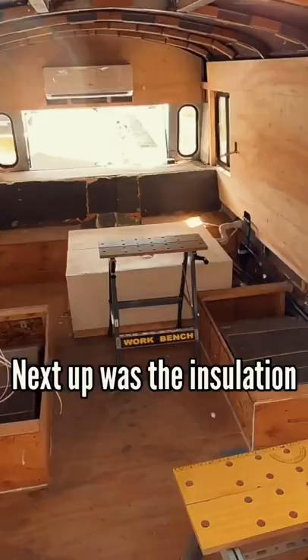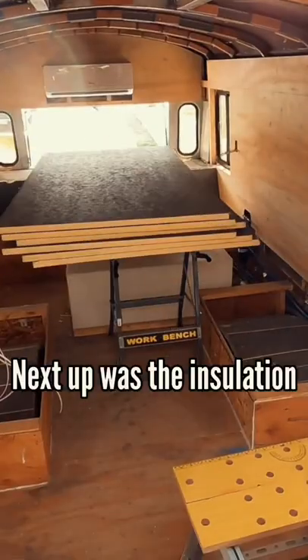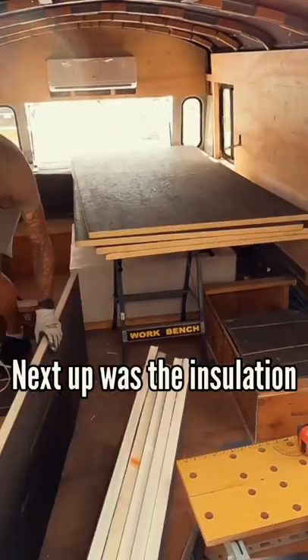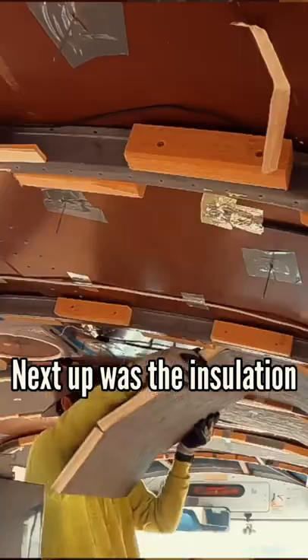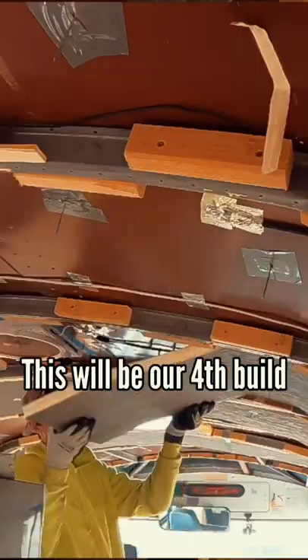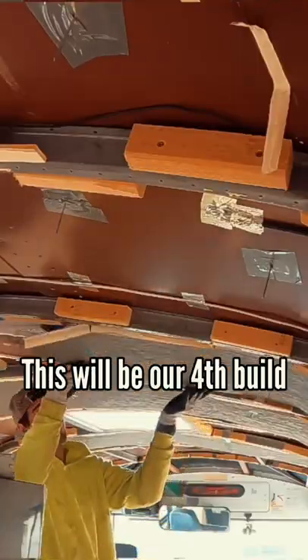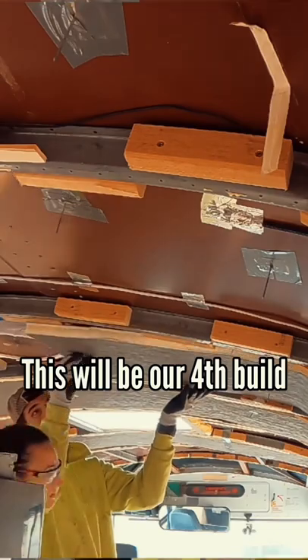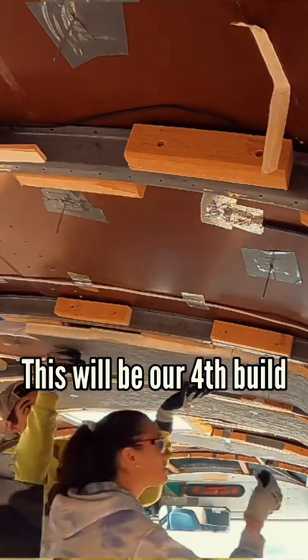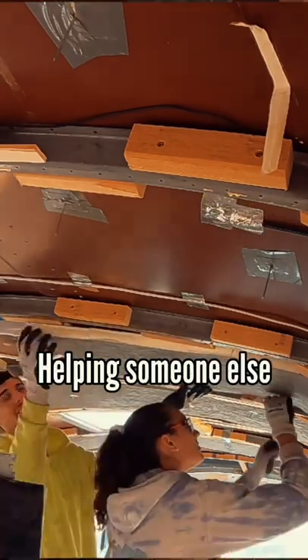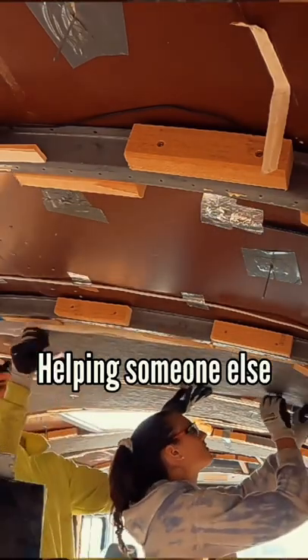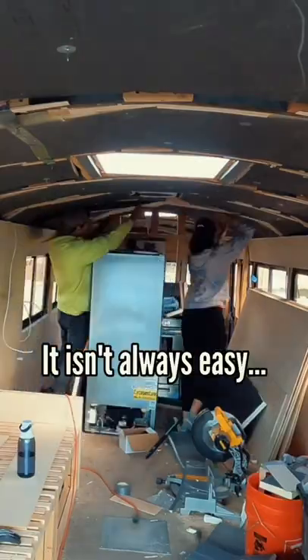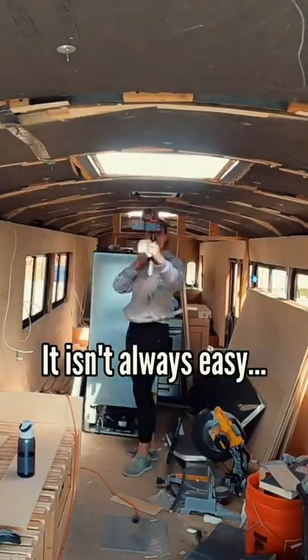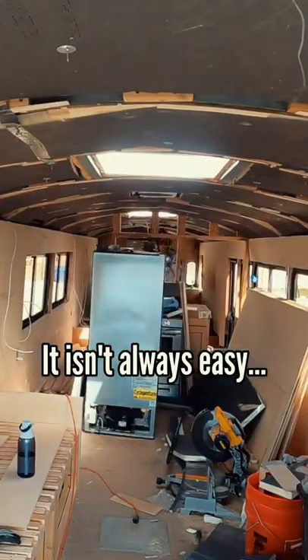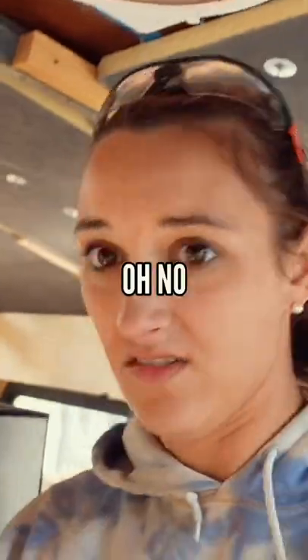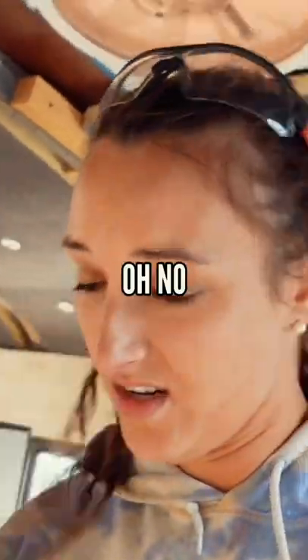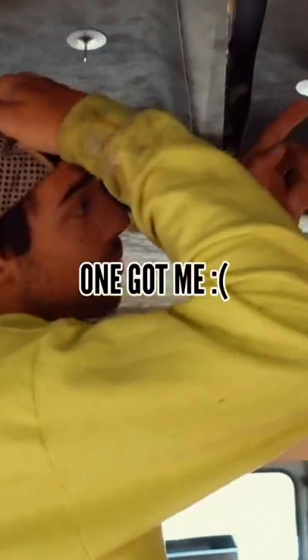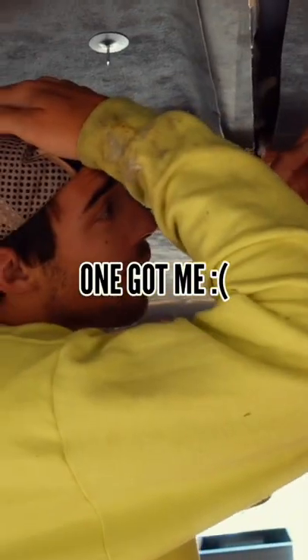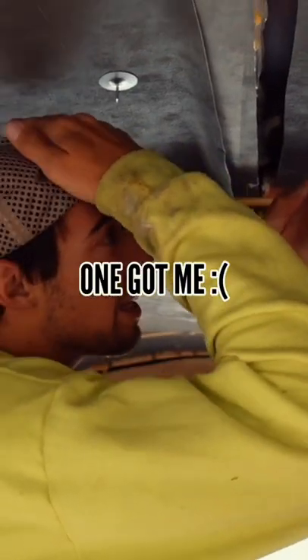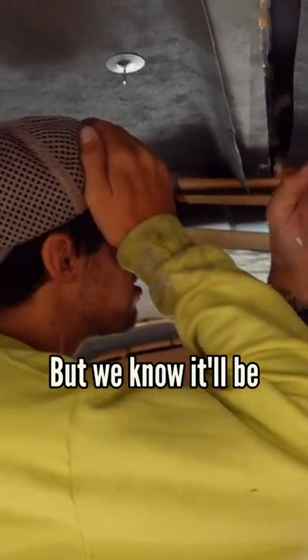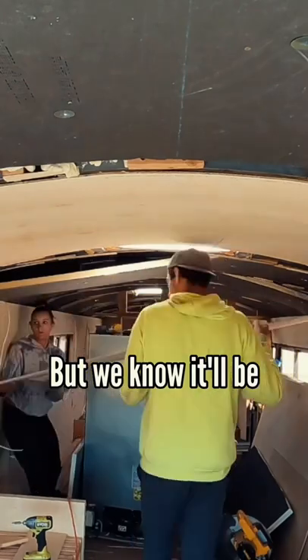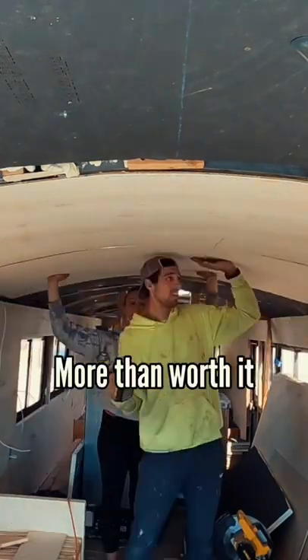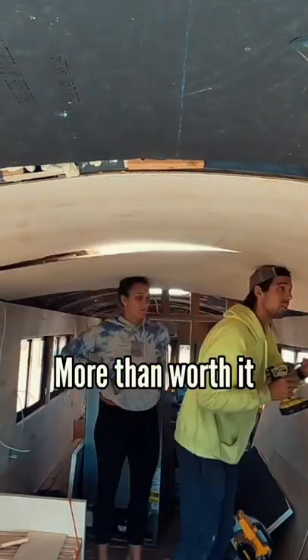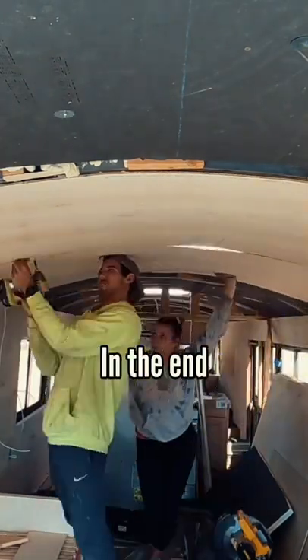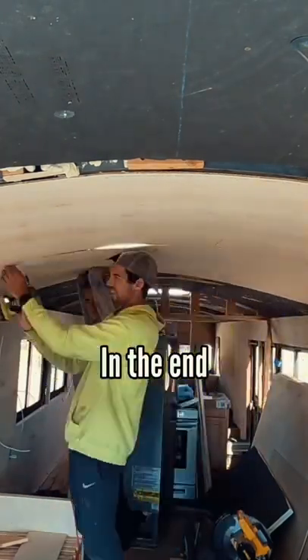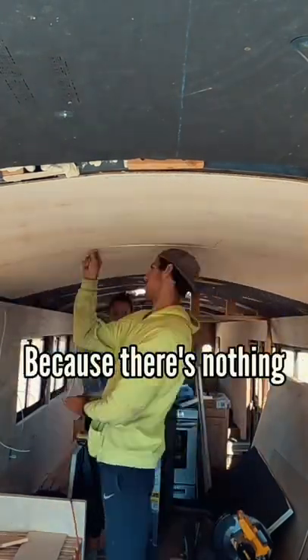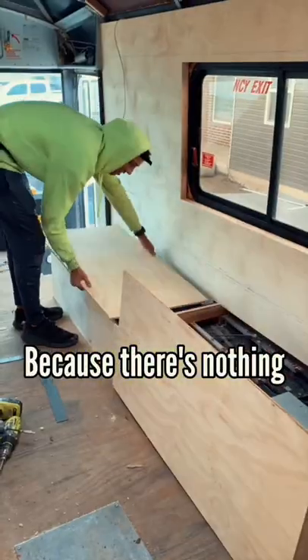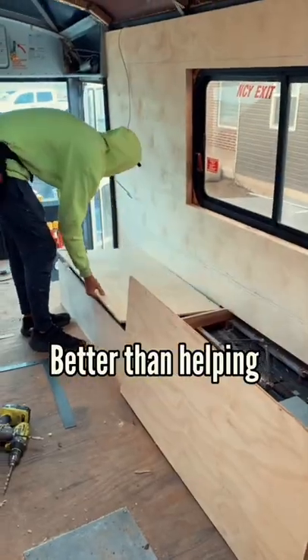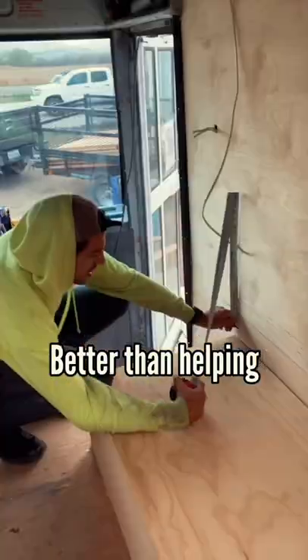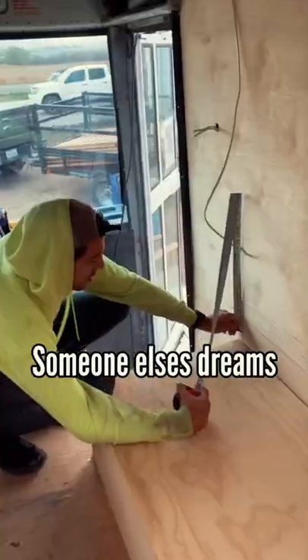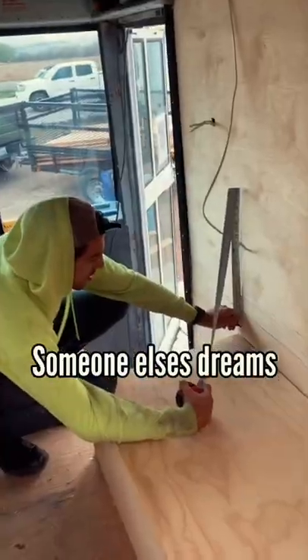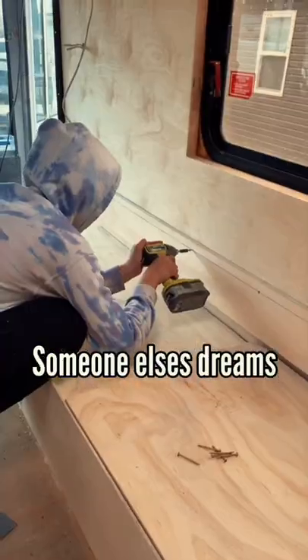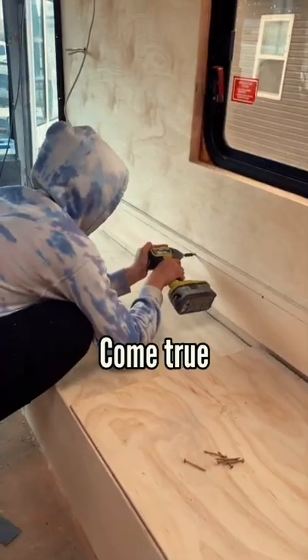Next up was the insulation. This will be our fourth build helping someone else. It isn't always easy — one got me. But we know it'll be more than worth it in the end, because there's nothing better than helping someone else's dreams come true.